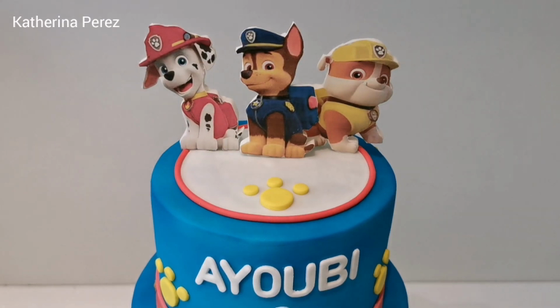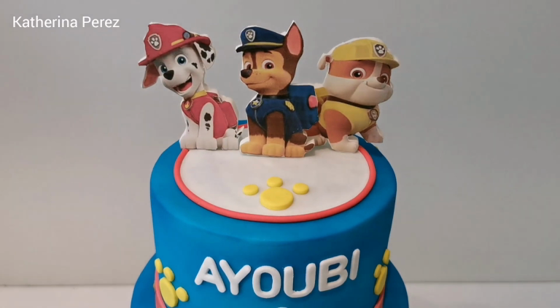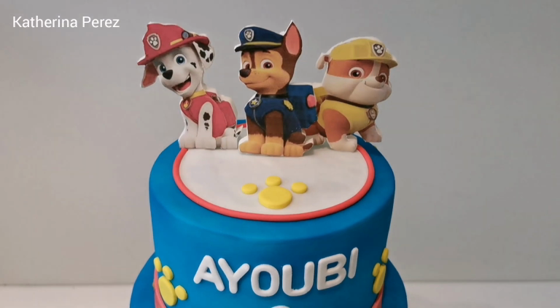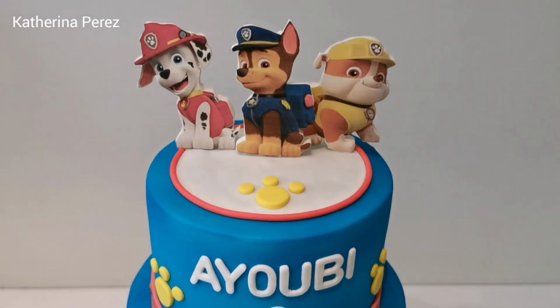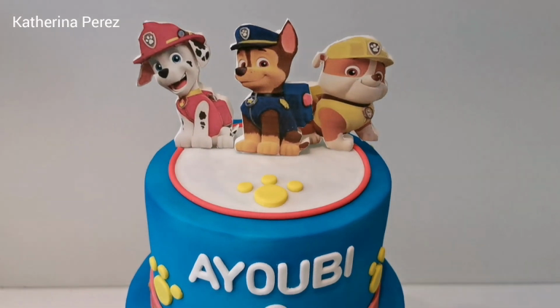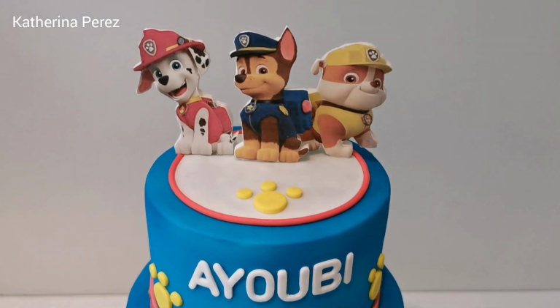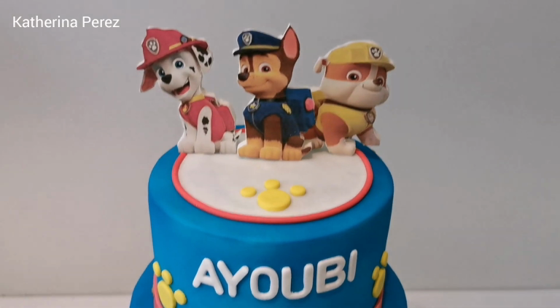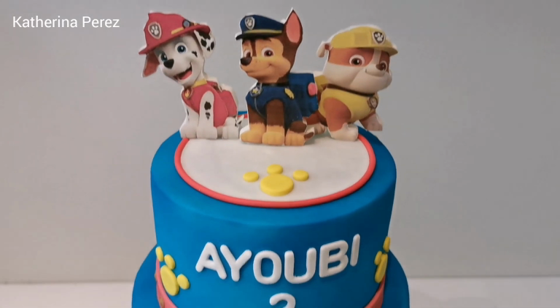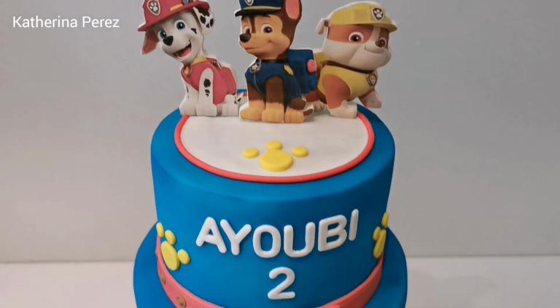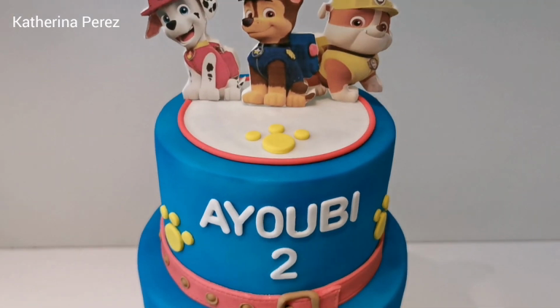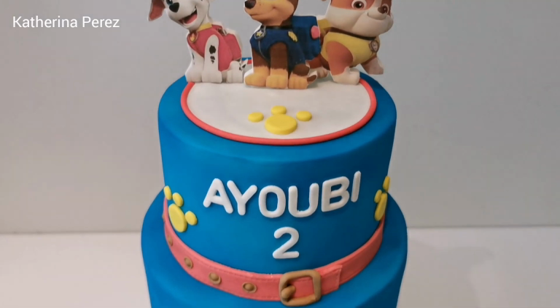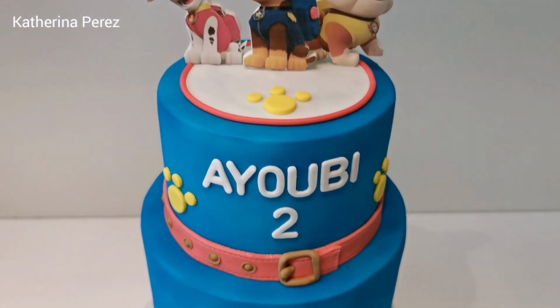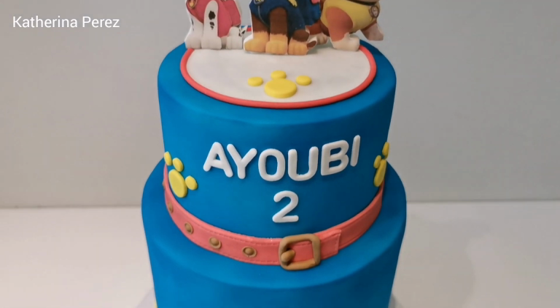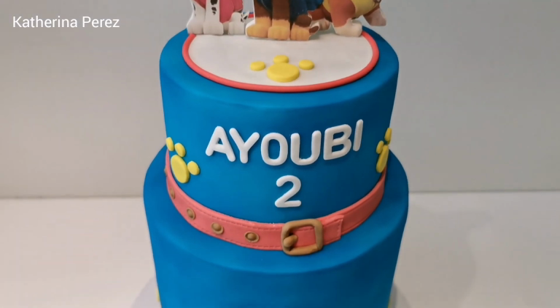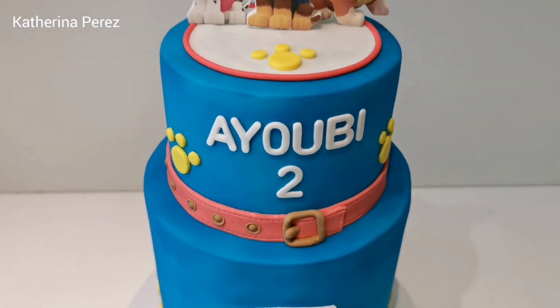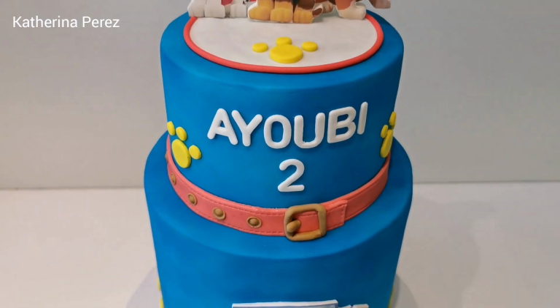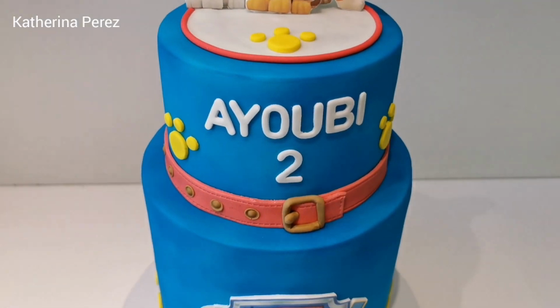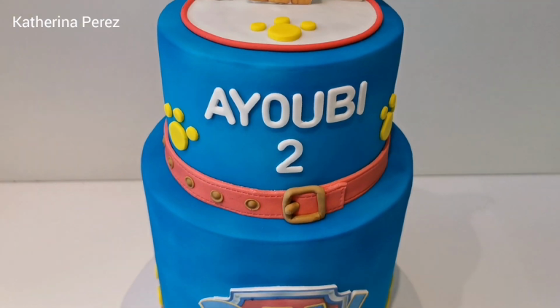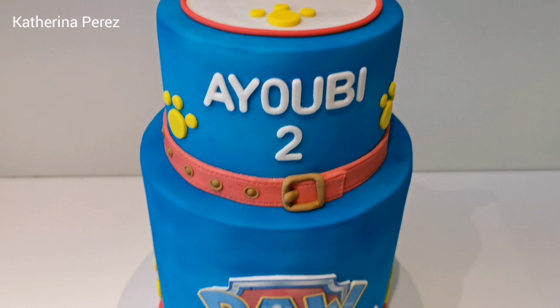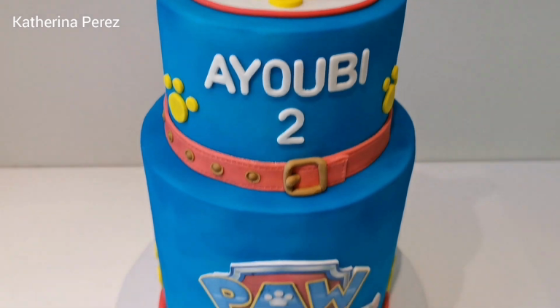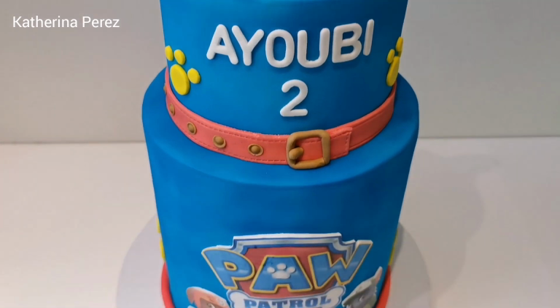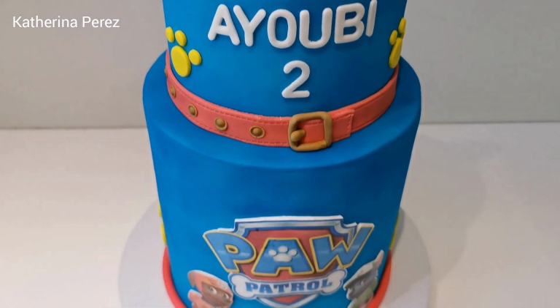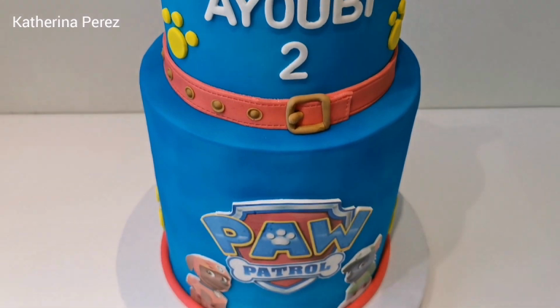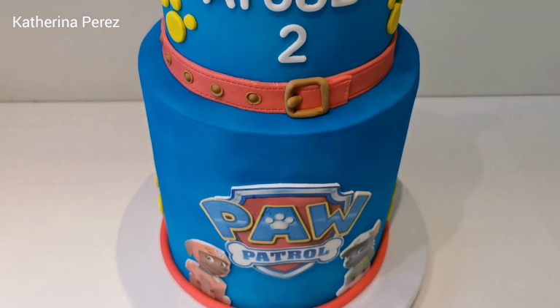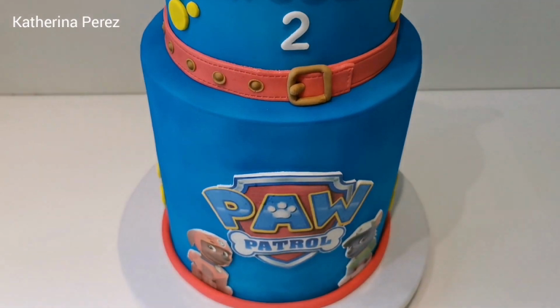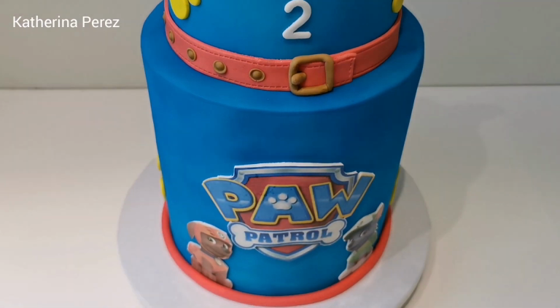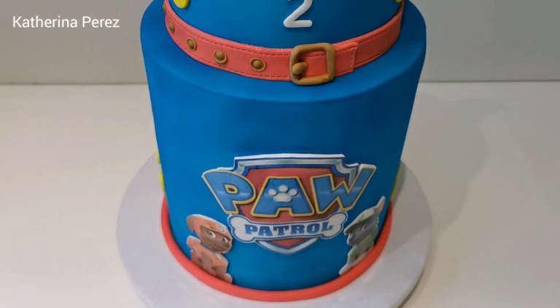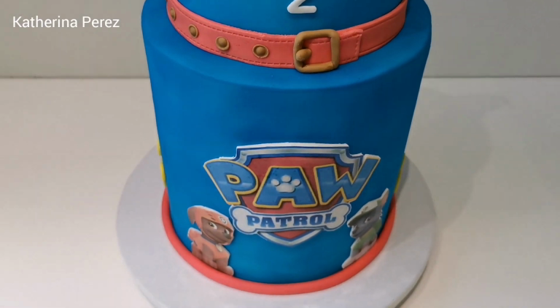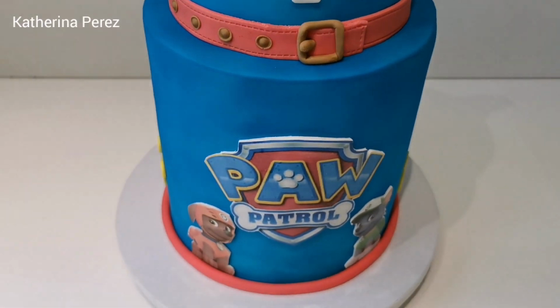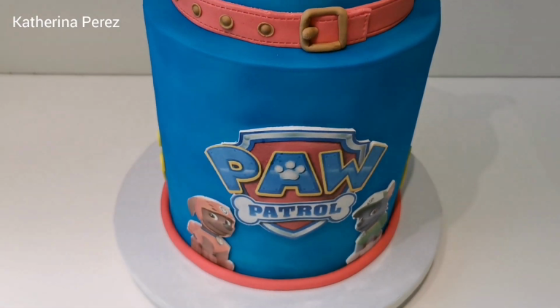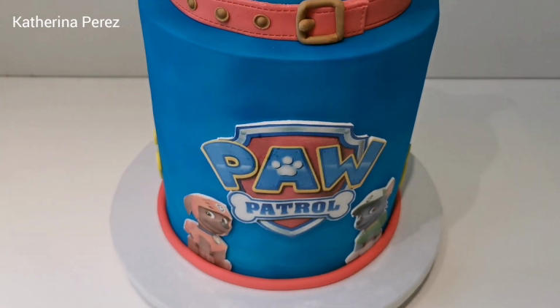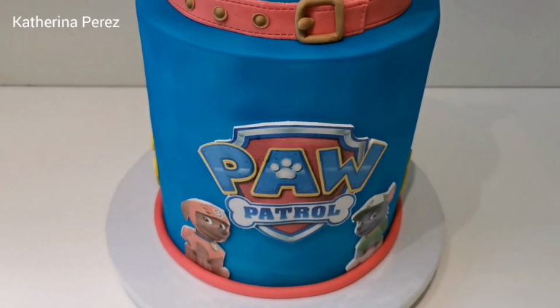Hello friends, how are you? I hope you are doing well. This is a quick review about this cake you are watching.